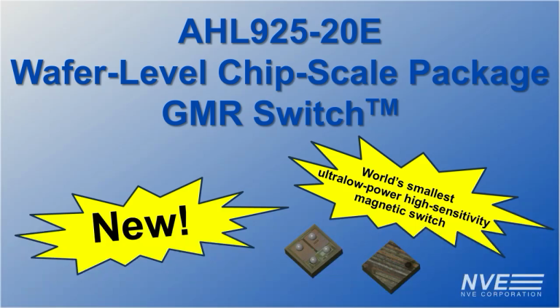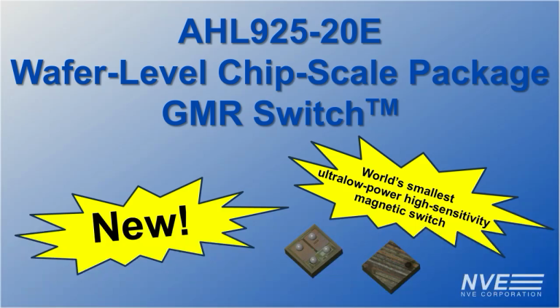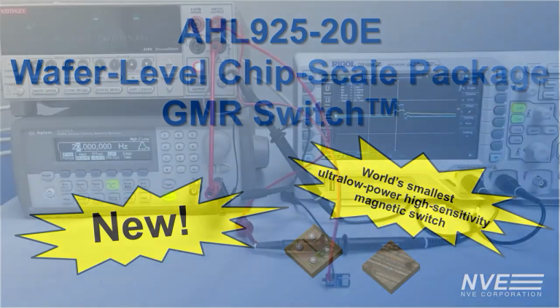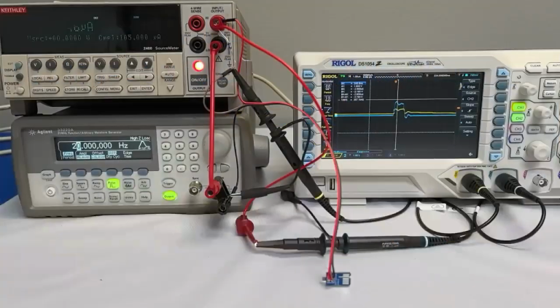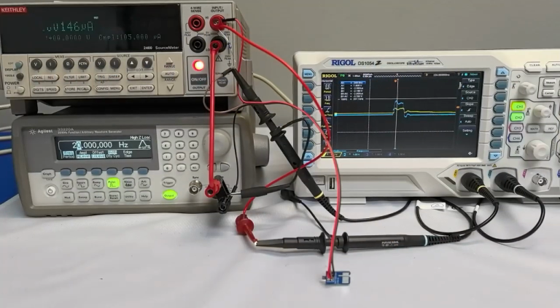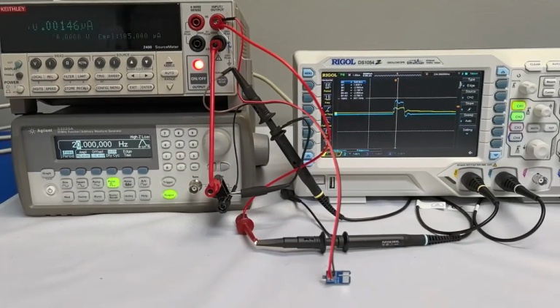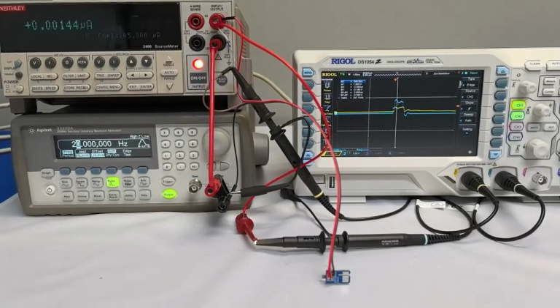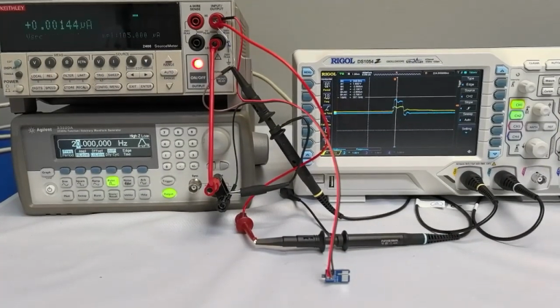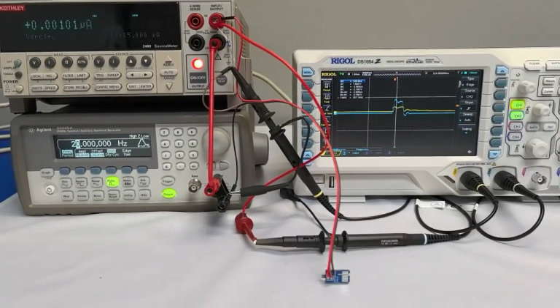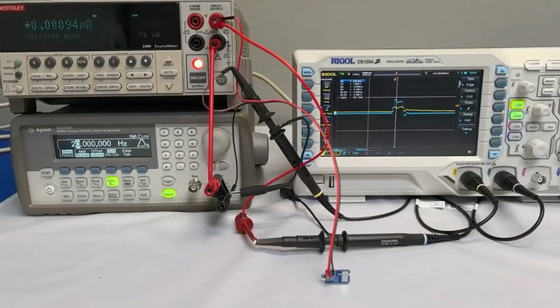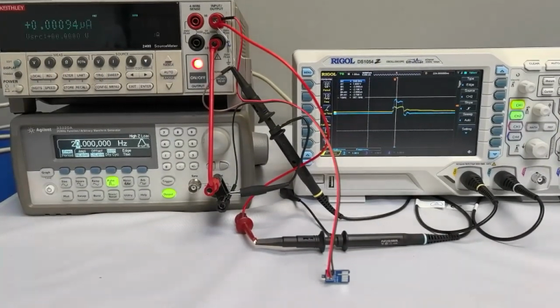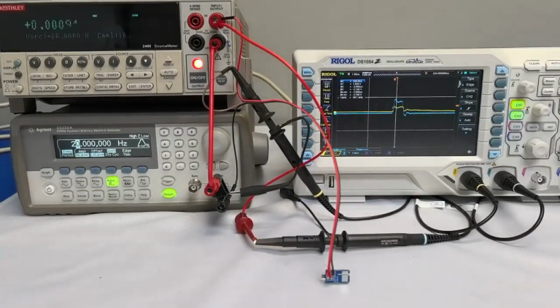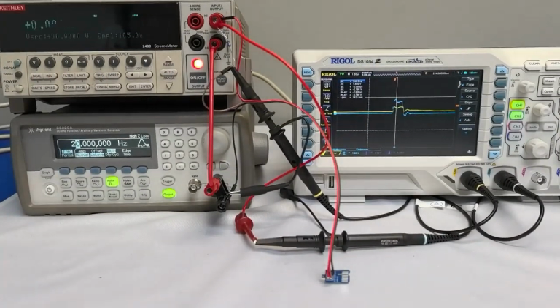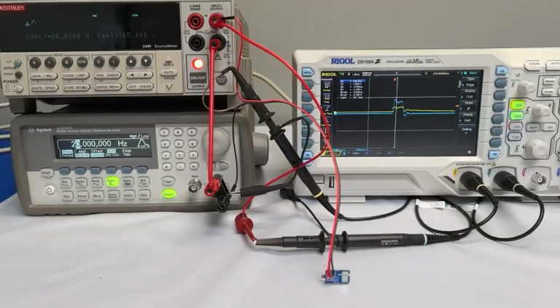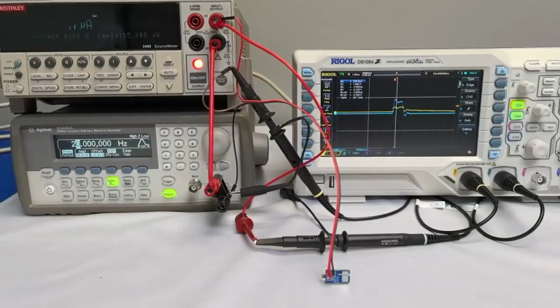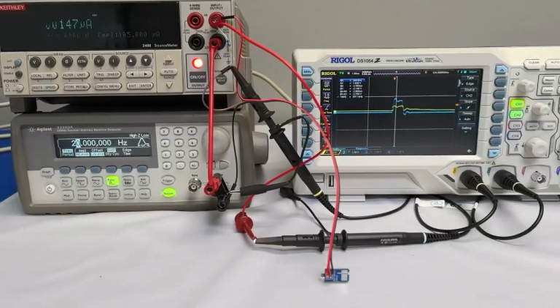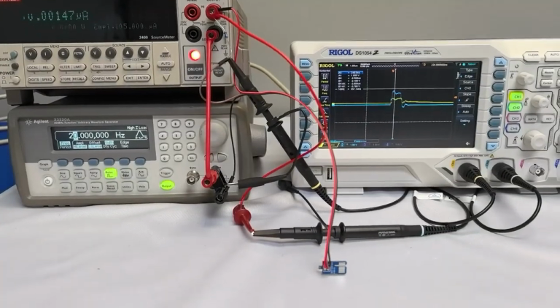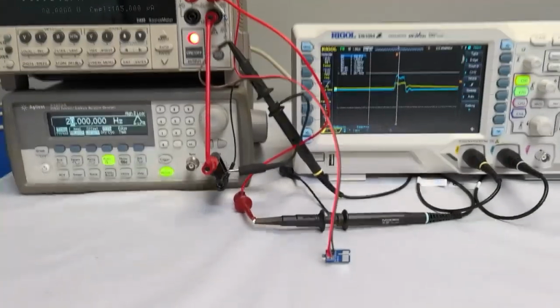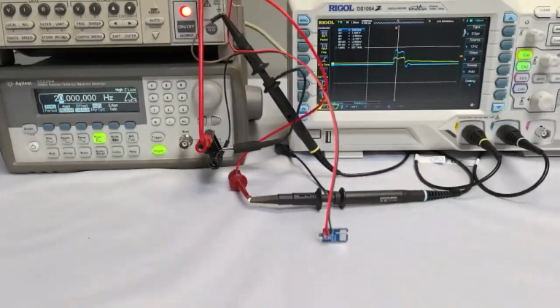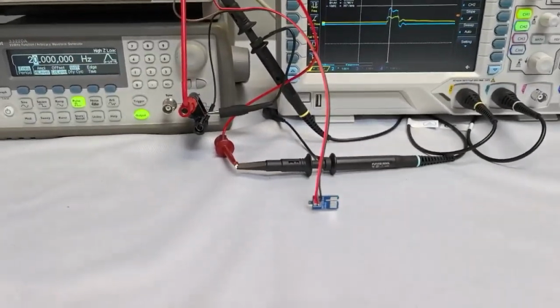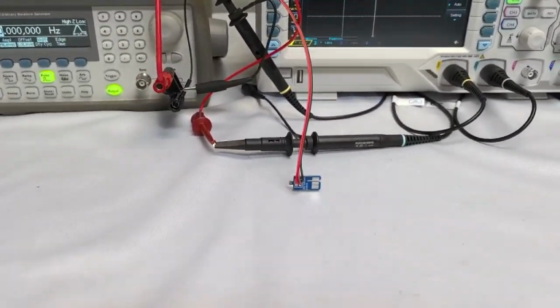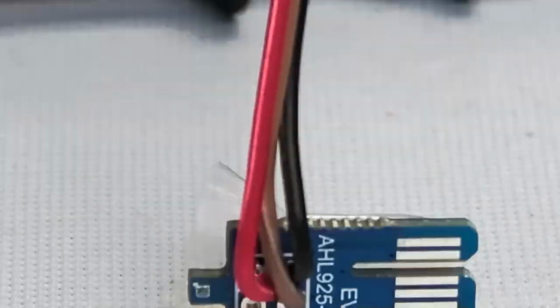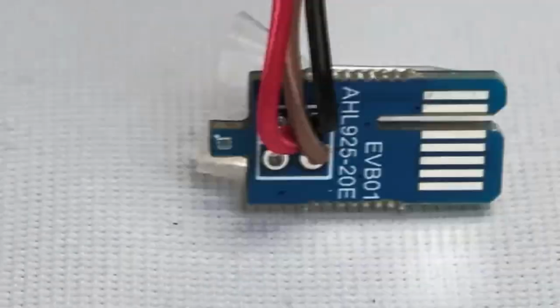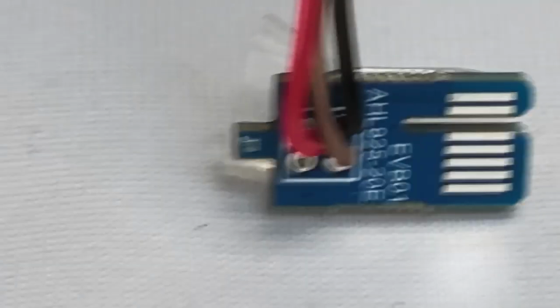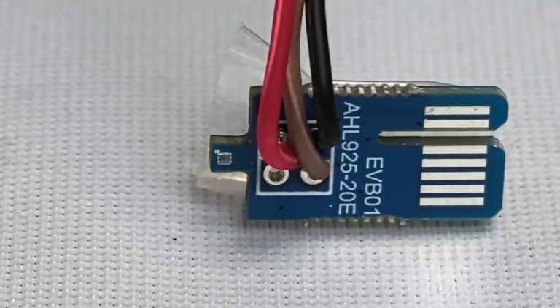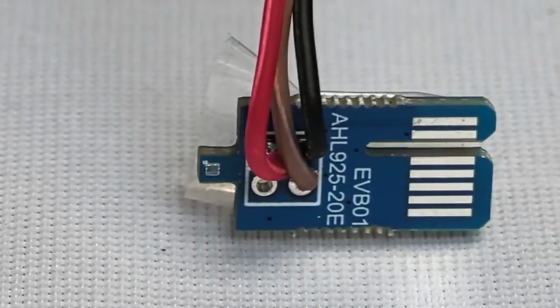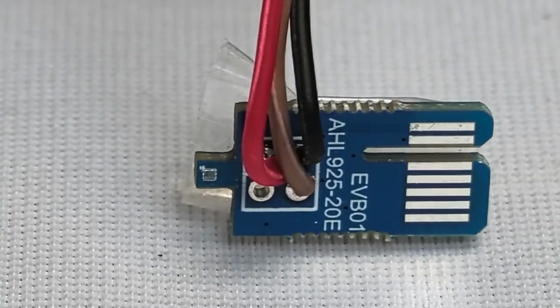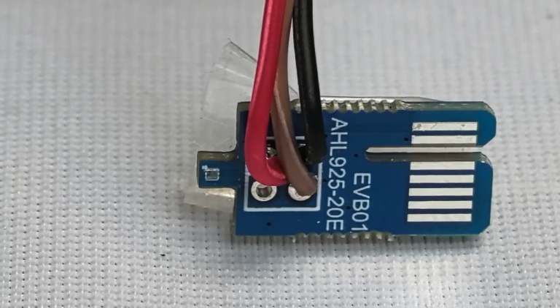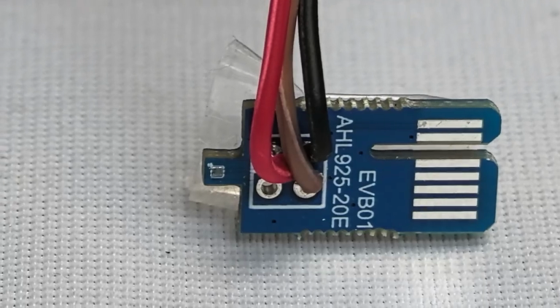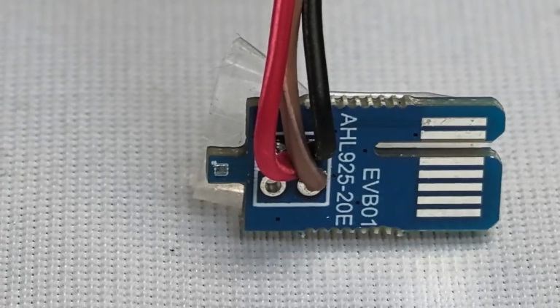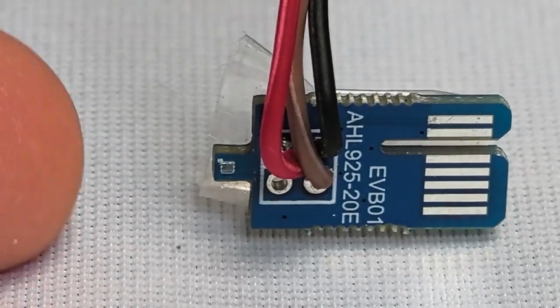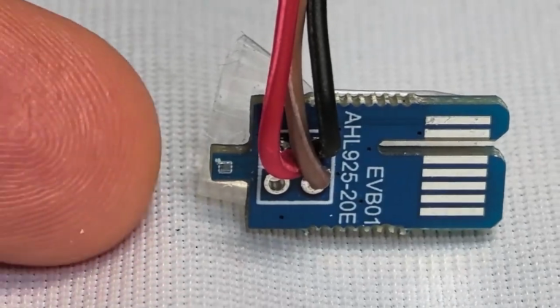Welcome to NVE Corporation's YouTube channel. We're demonstrating the new AHL925-20E GMR switches — the smallest, lowest power, highest sensitivity magnetic switches in the world.